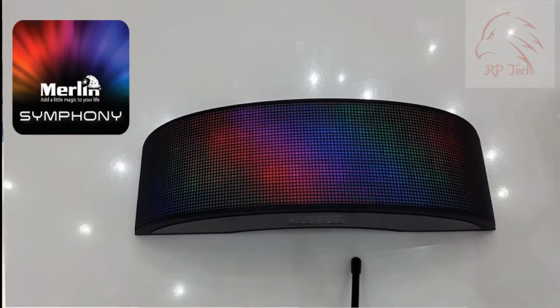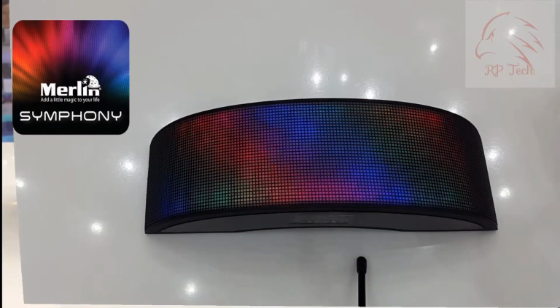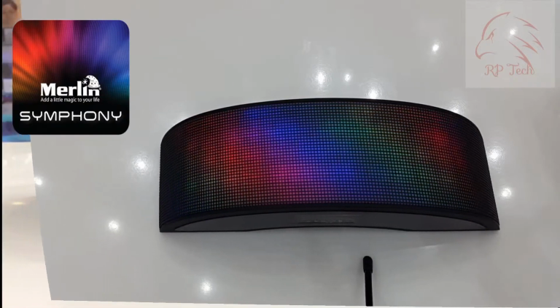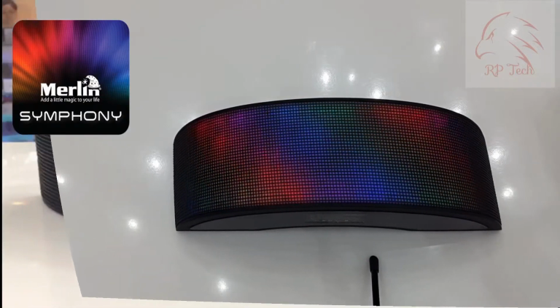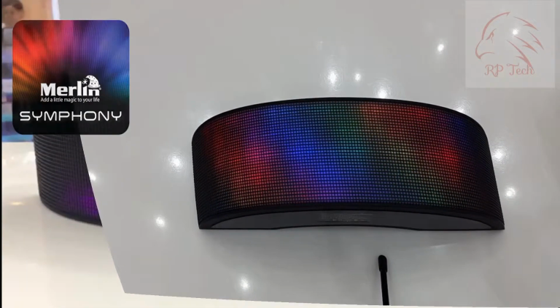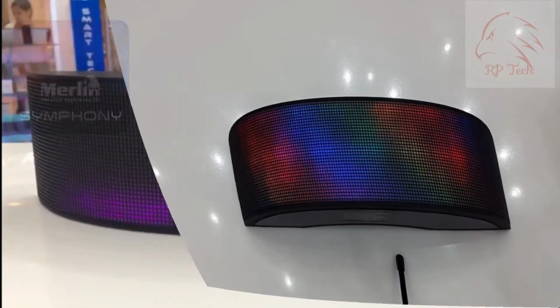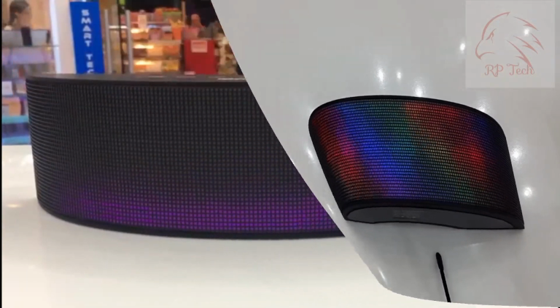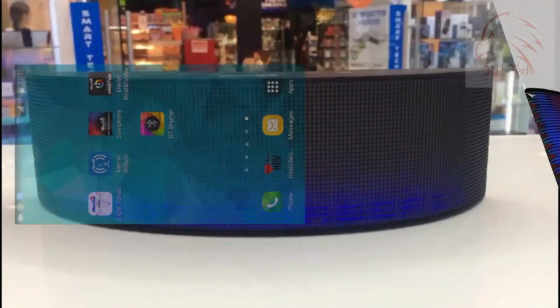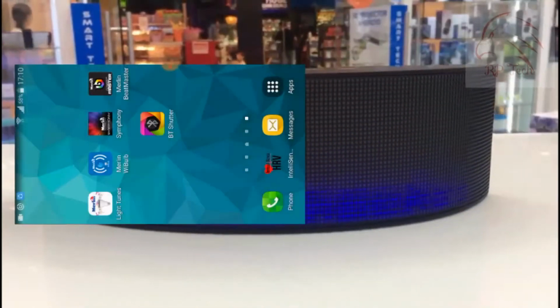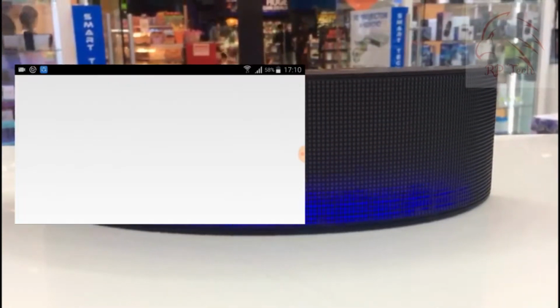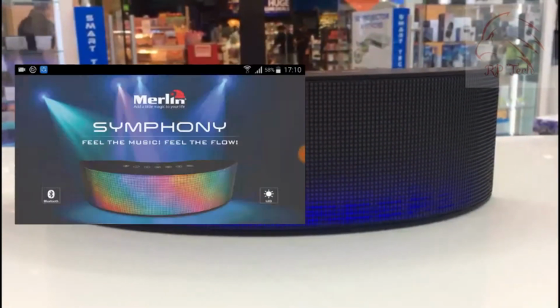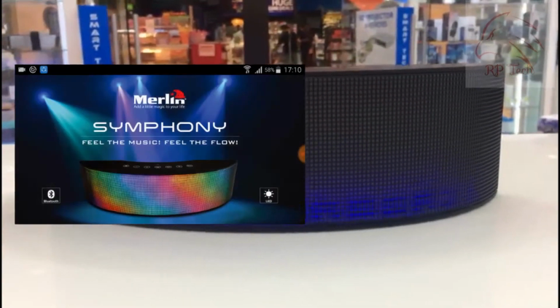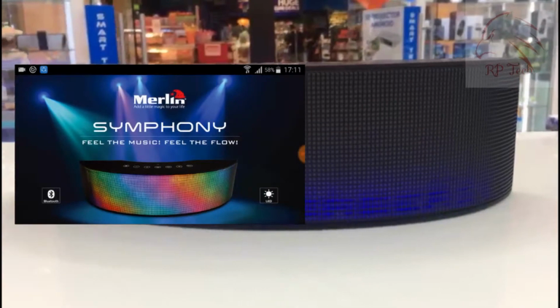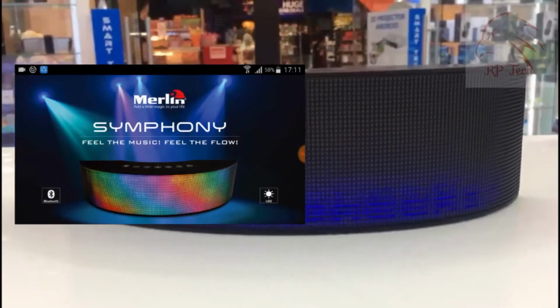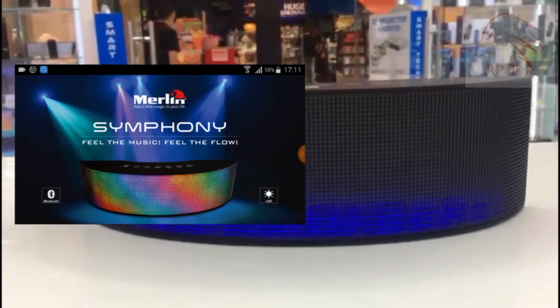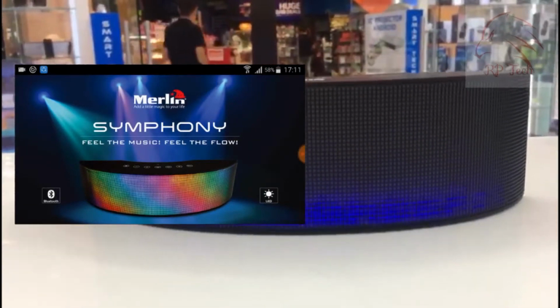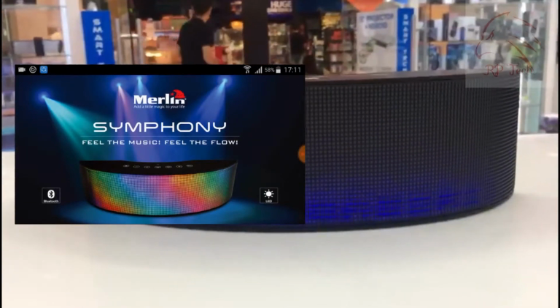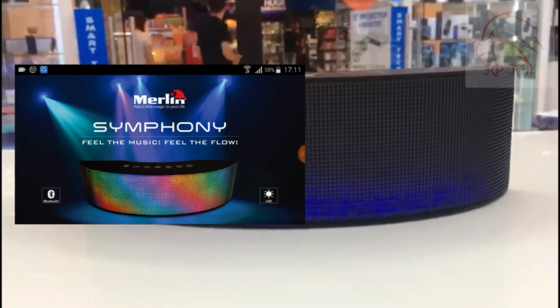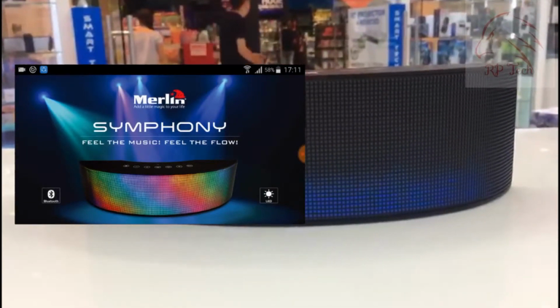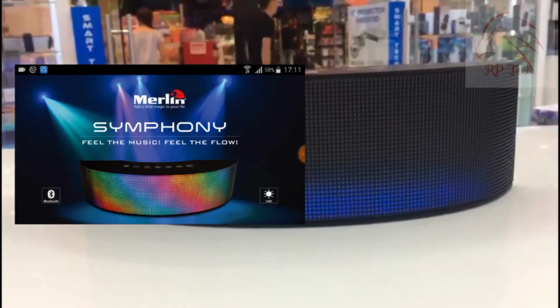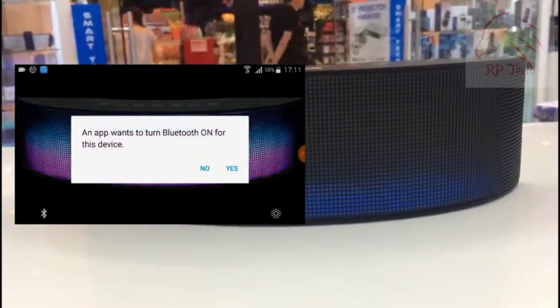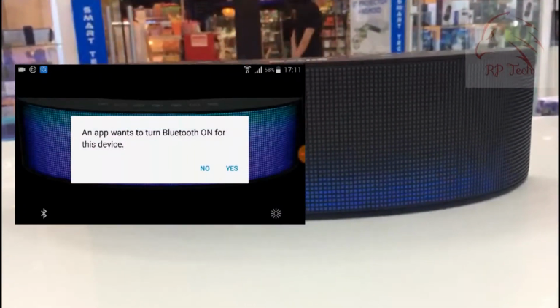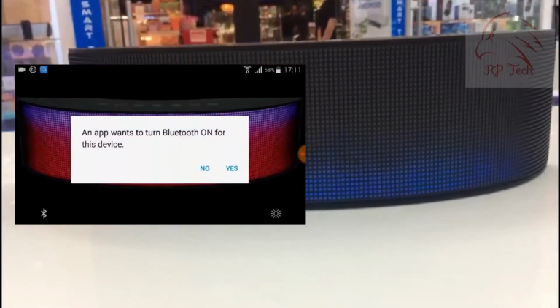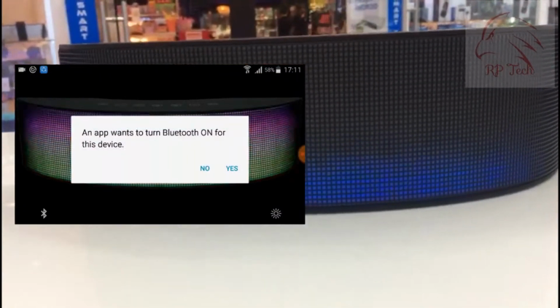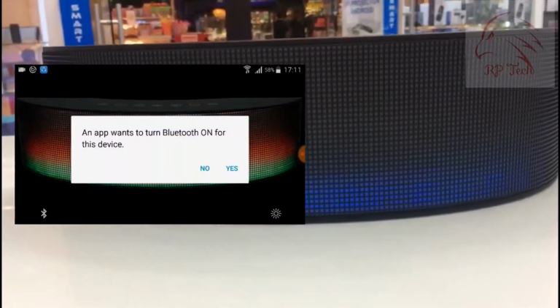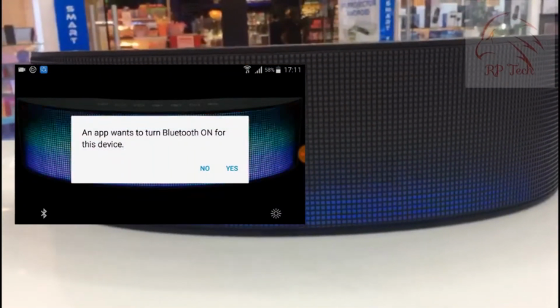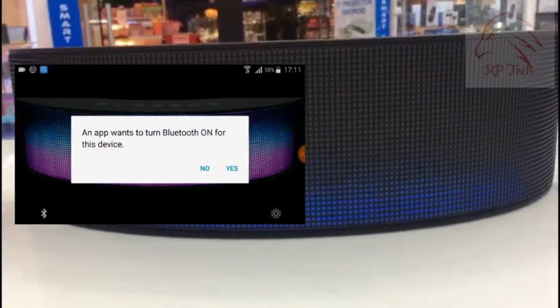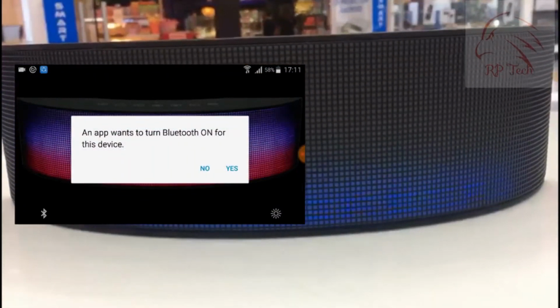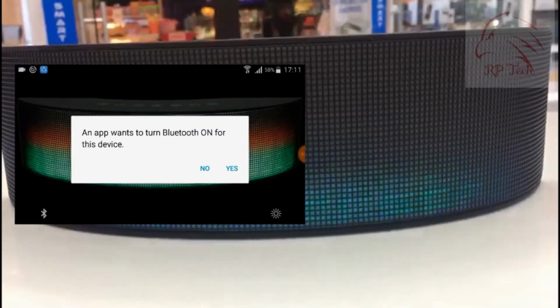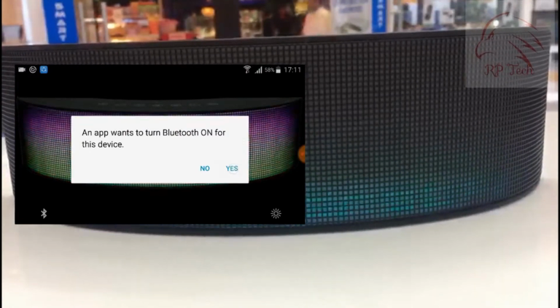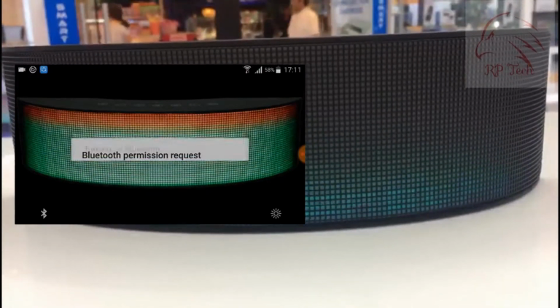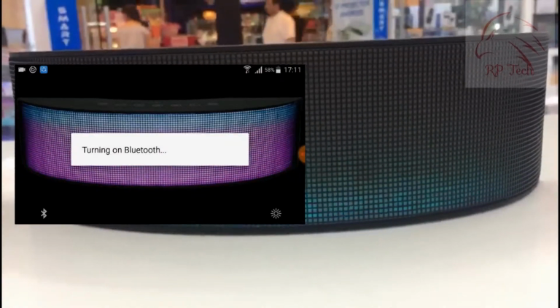It also has an app option — you can download the application for Apple or Android. The app will show you how it works and will prompt you to turn on the Bluetooth to connect.